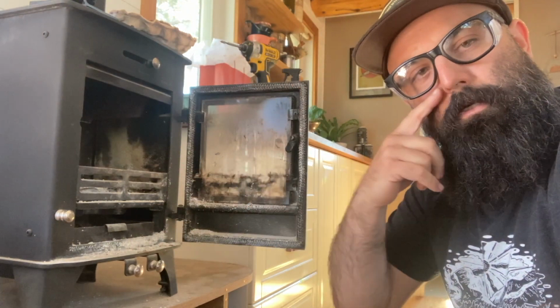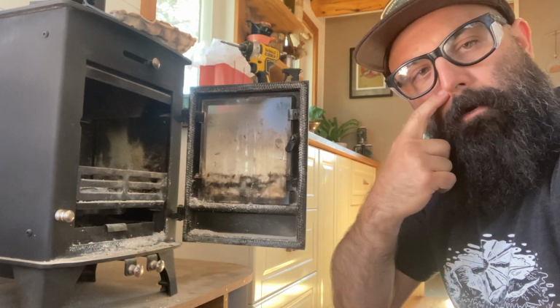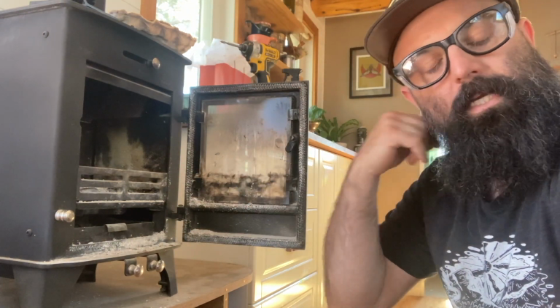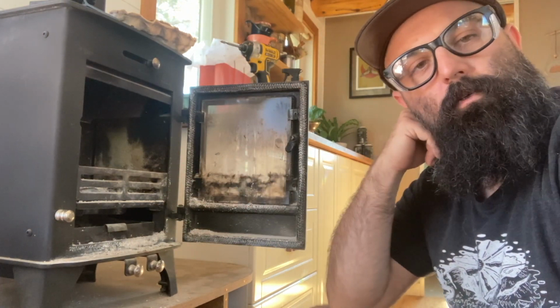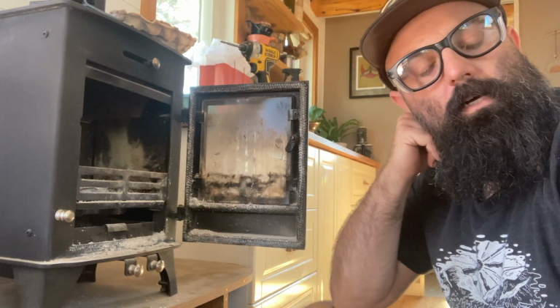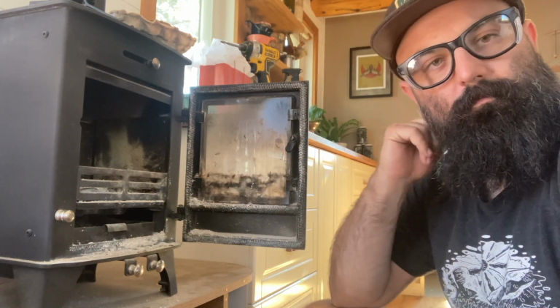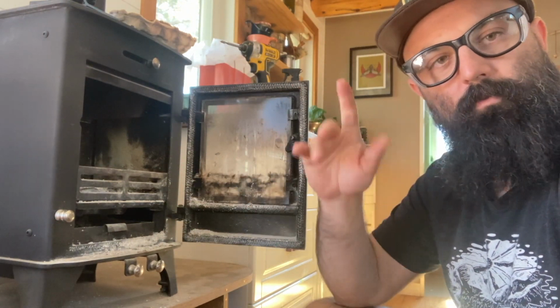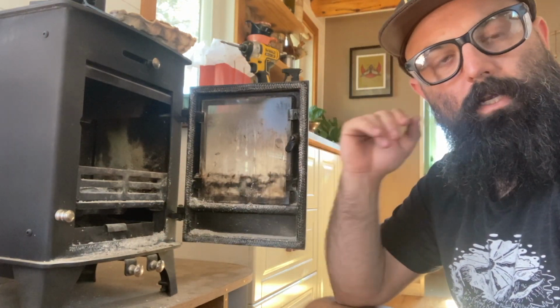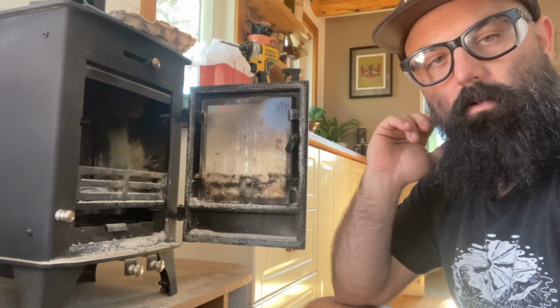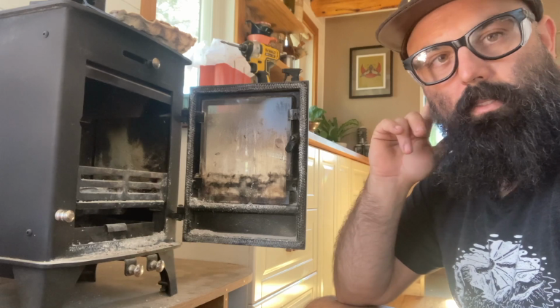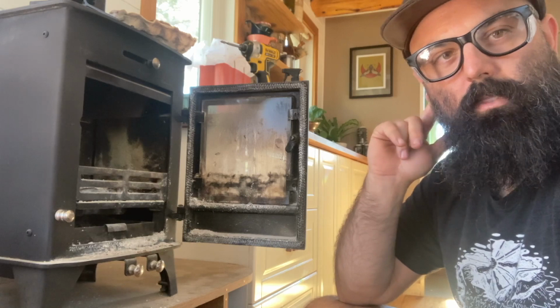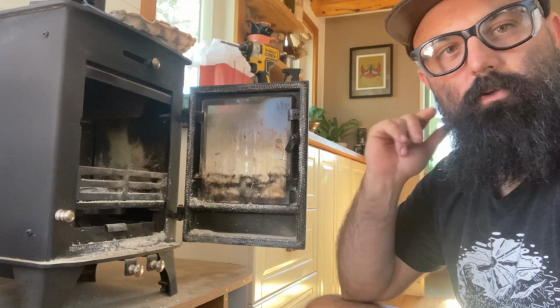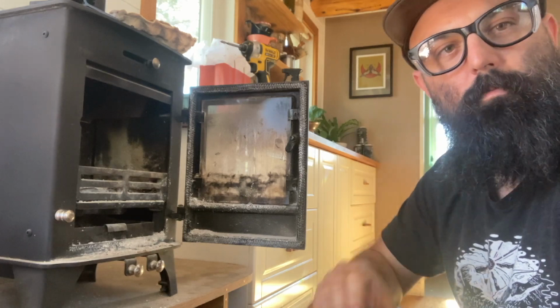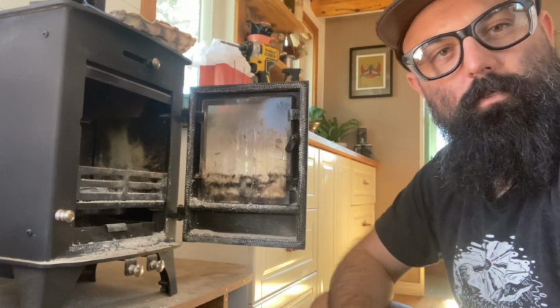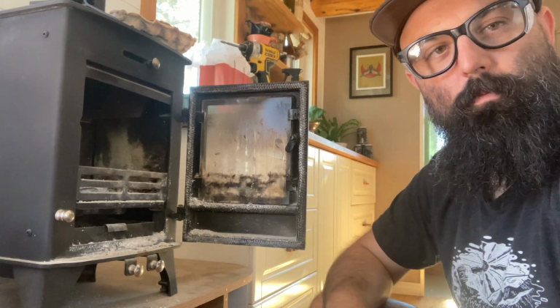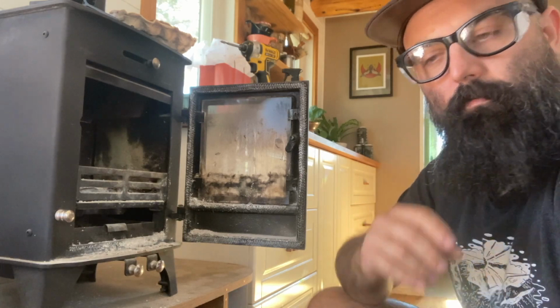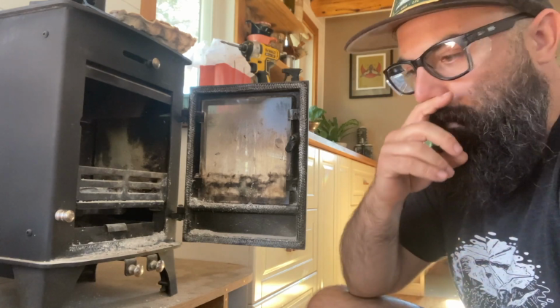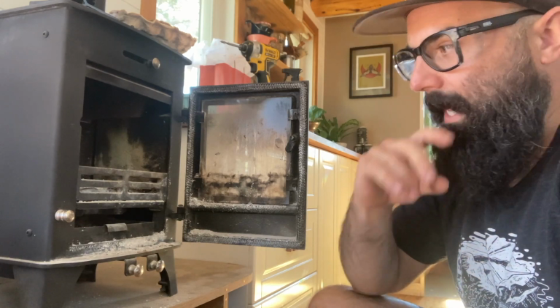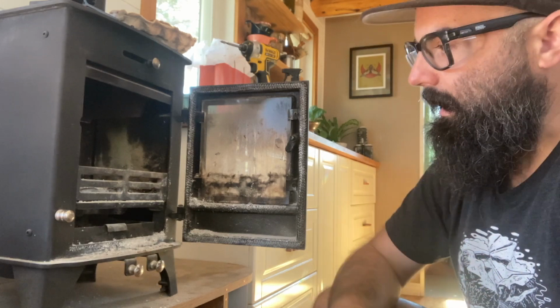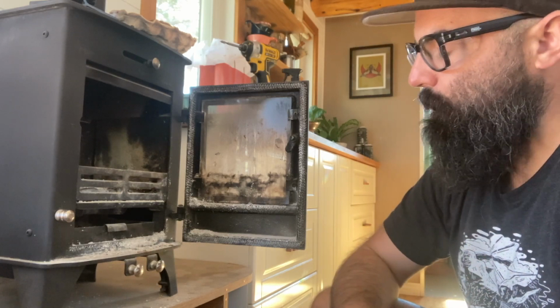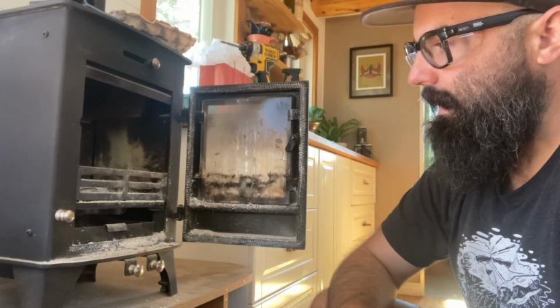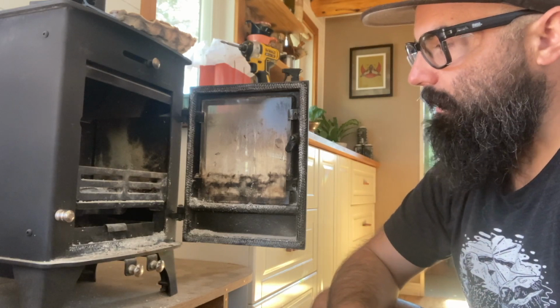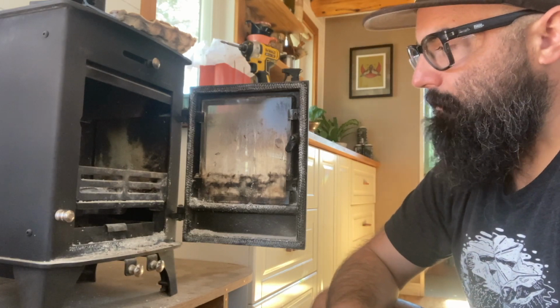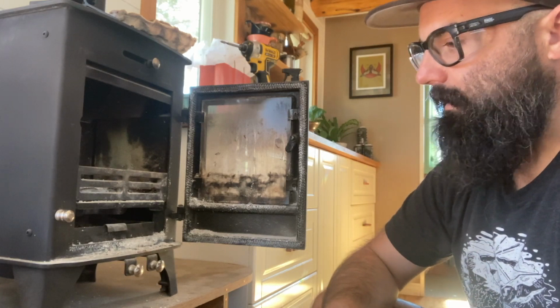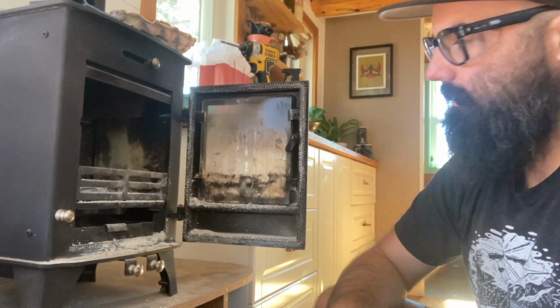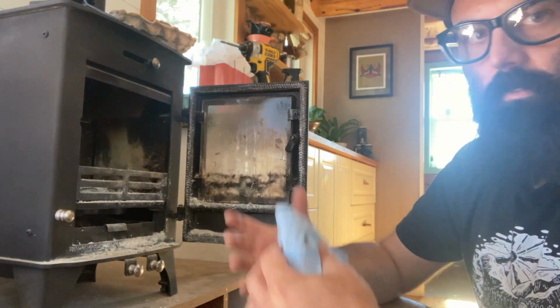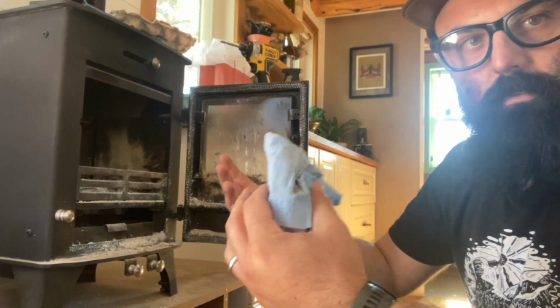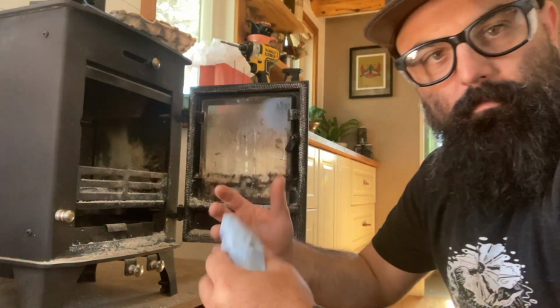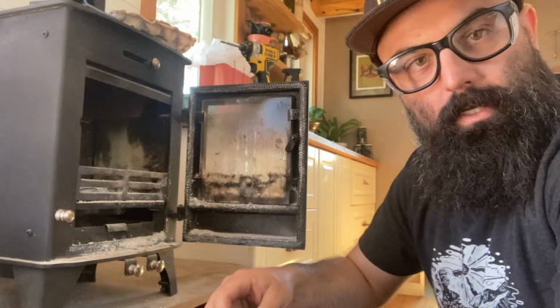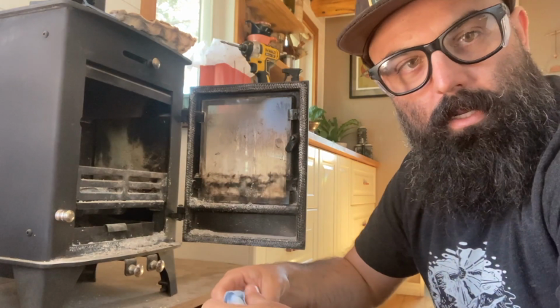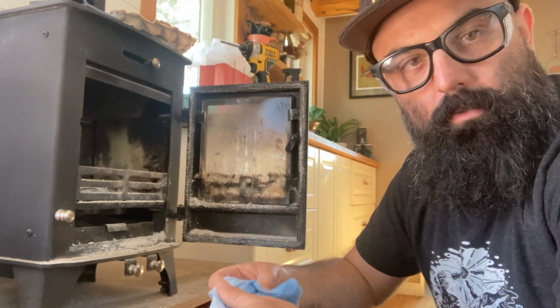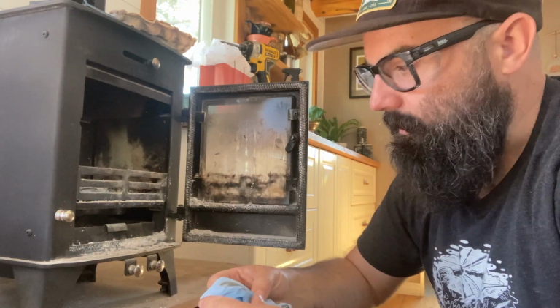I'll show you our flexible flue cleaner that goes on the end of a drill bit, which is super helpful. But right now I'm basically just going to do some cleanup on the stove.